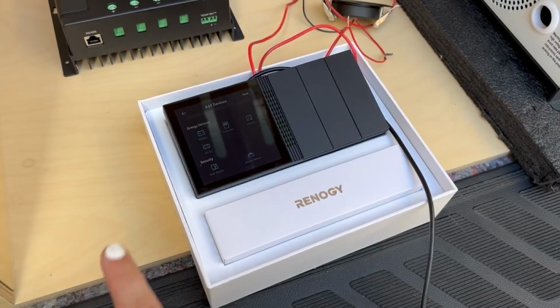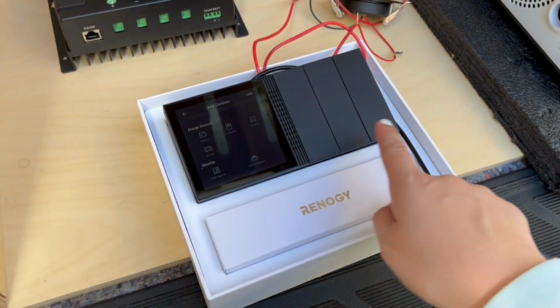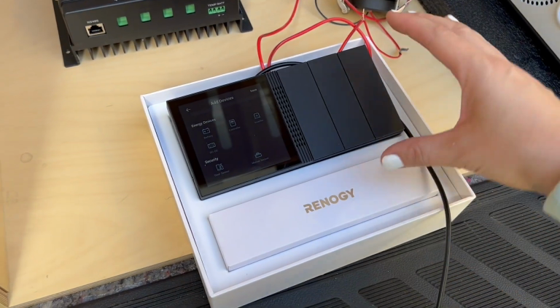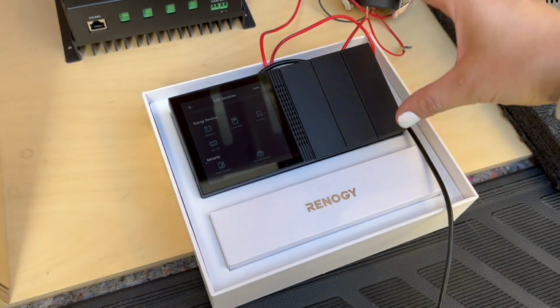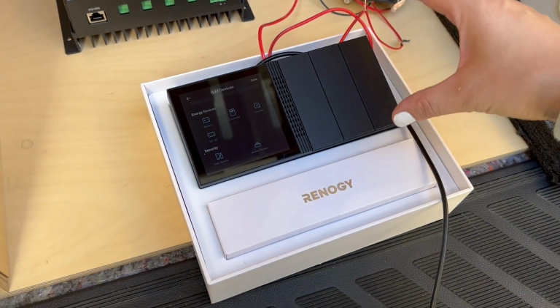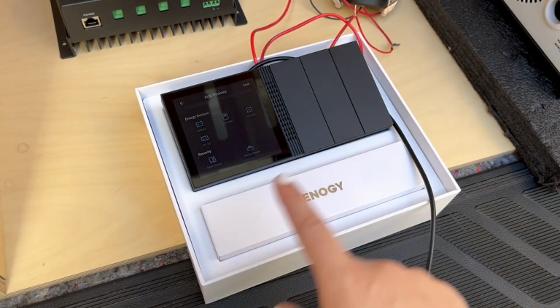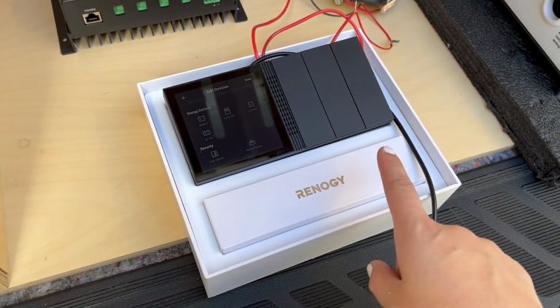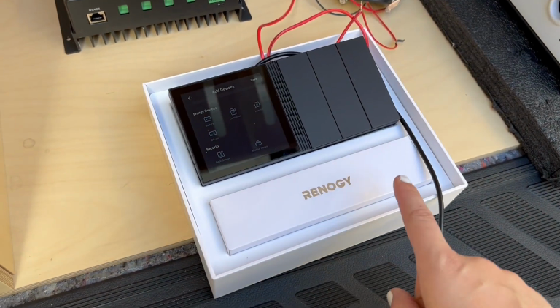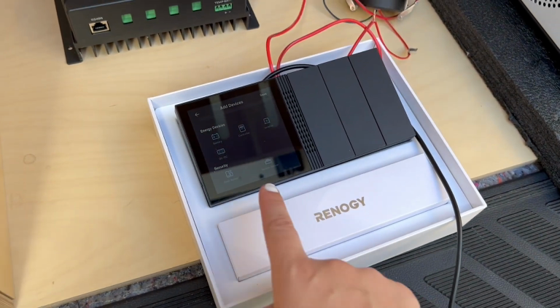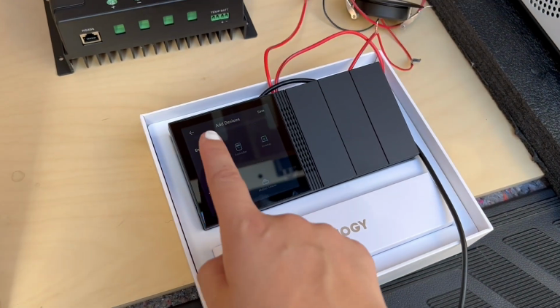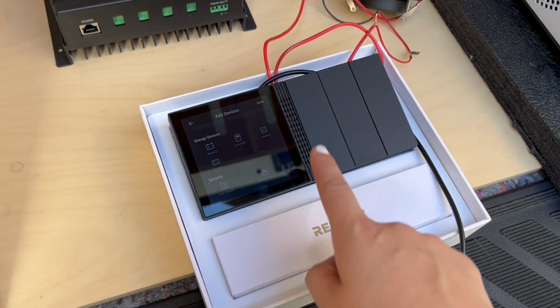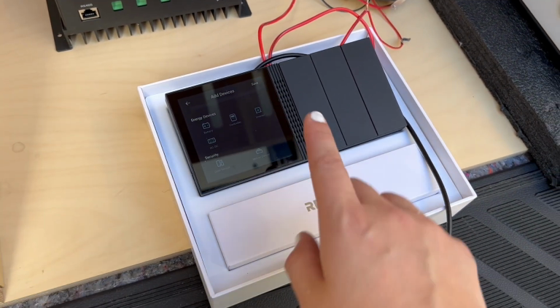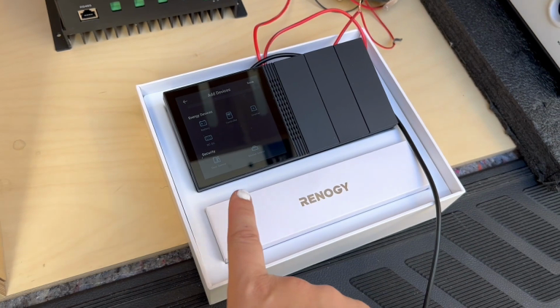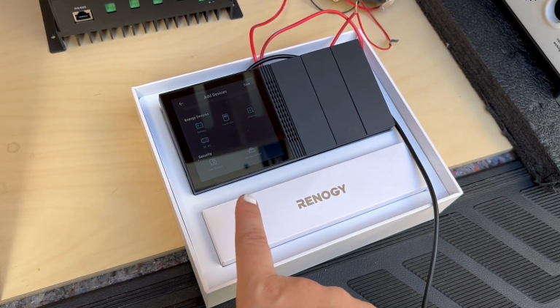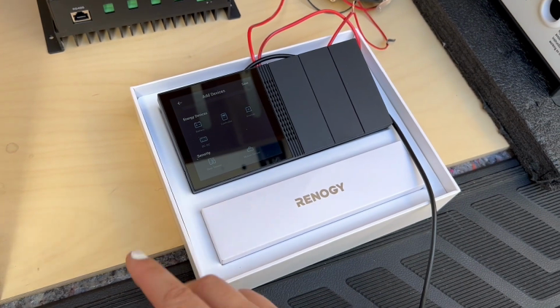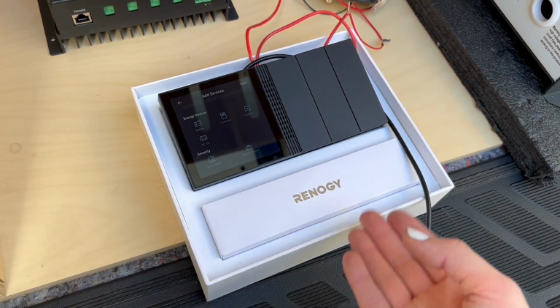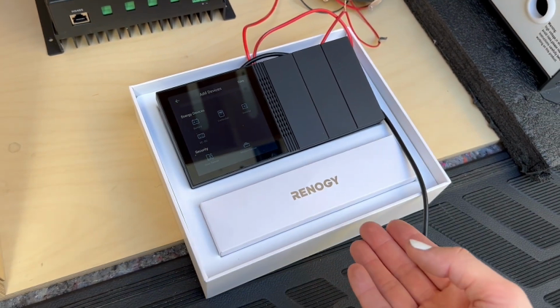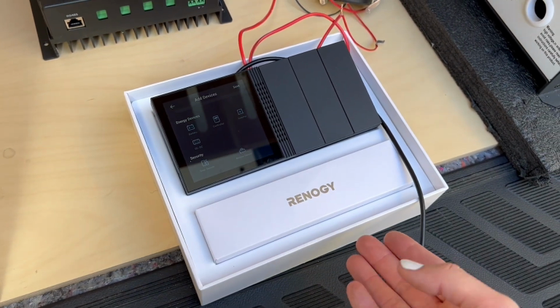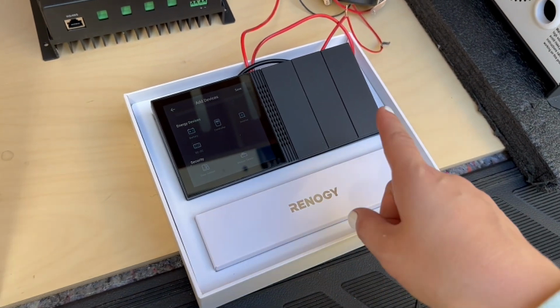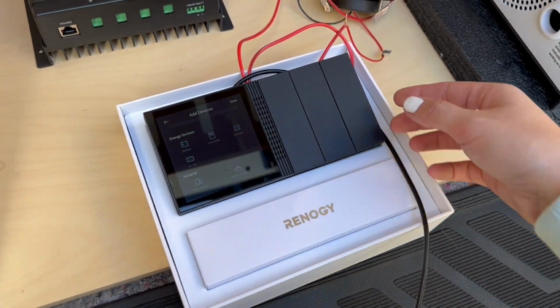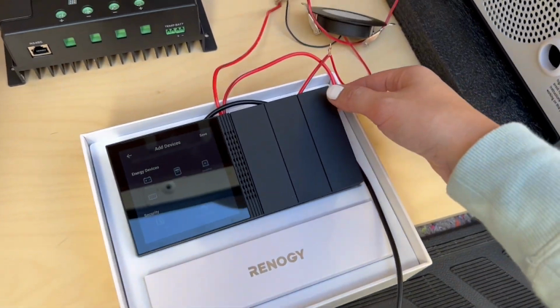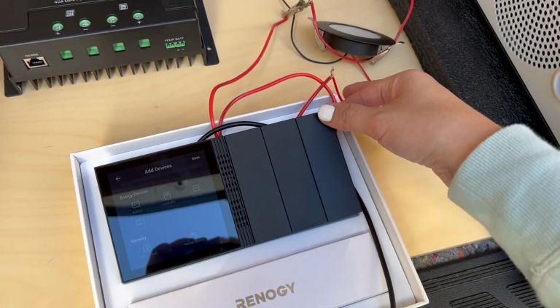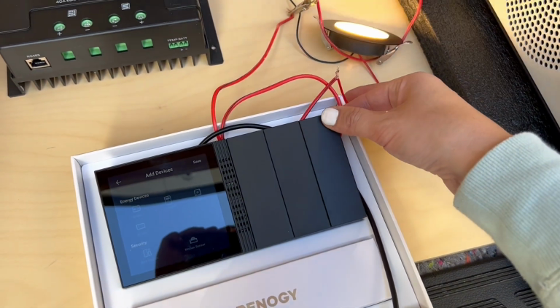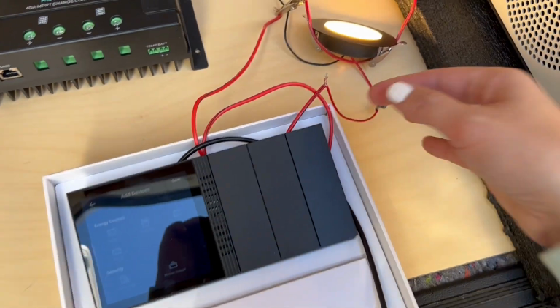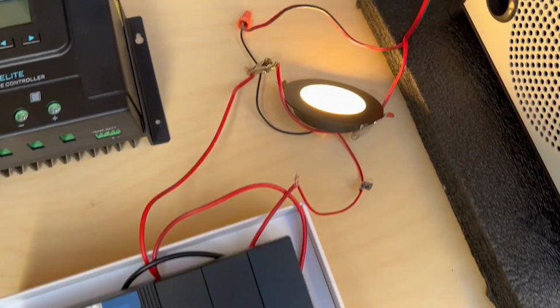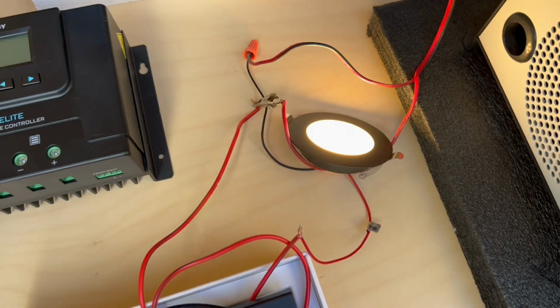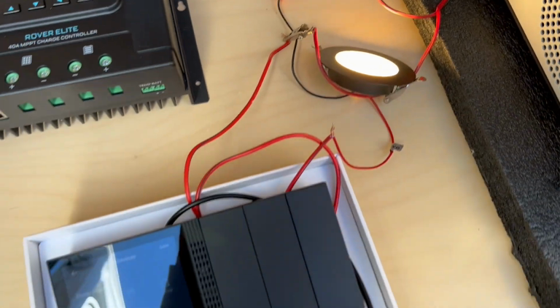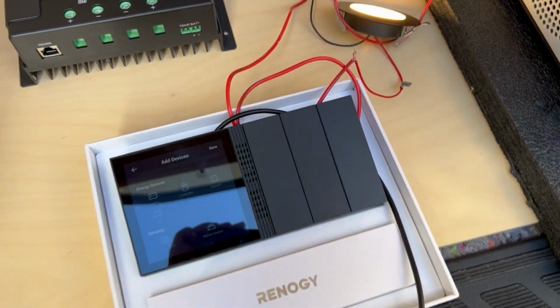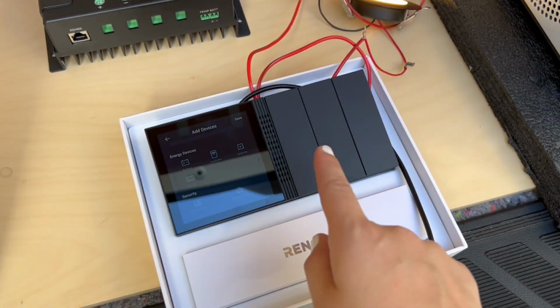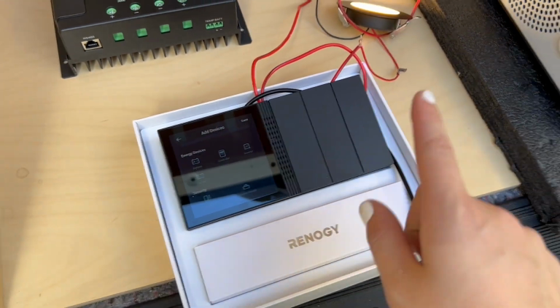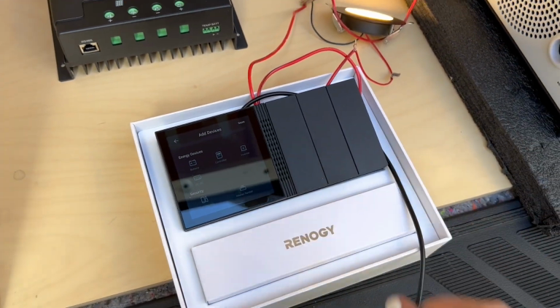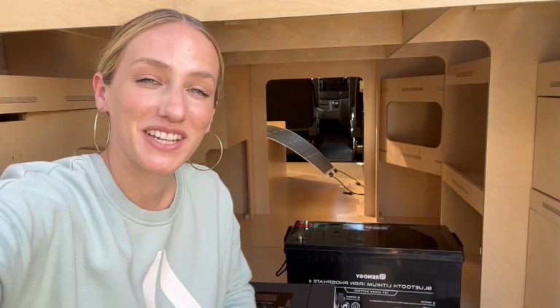I'm so excited to install the Rennergy One battery monitor. Not only does it have a screen where you can monitor everything and hook it up to your phone, it also has switches where you'll be able to control three different things right from here.